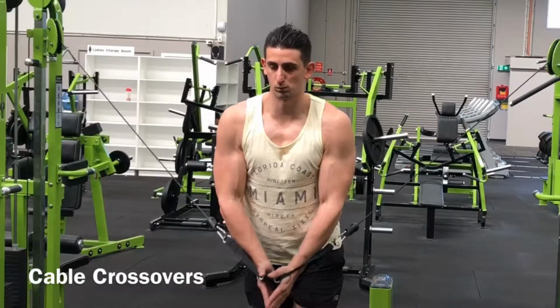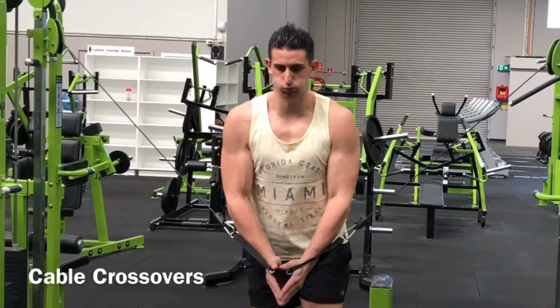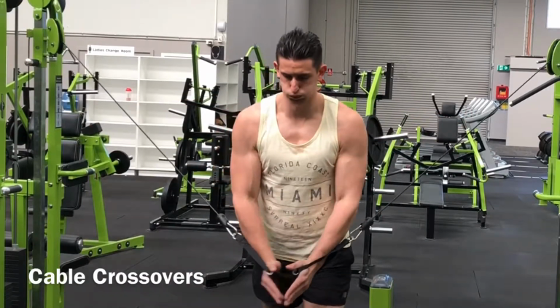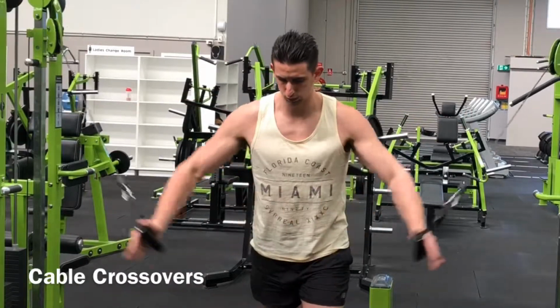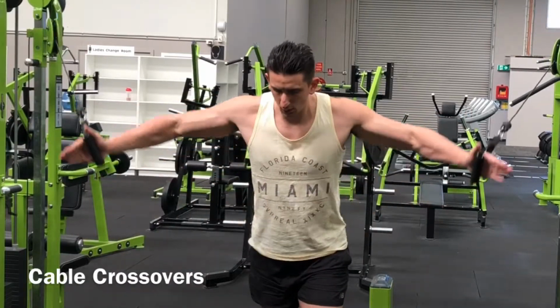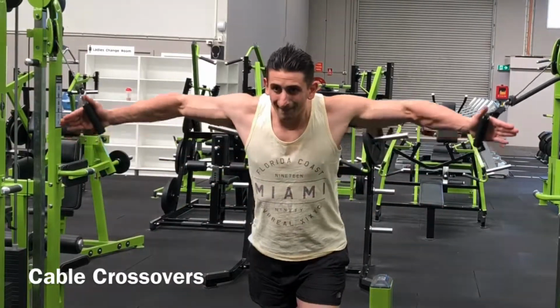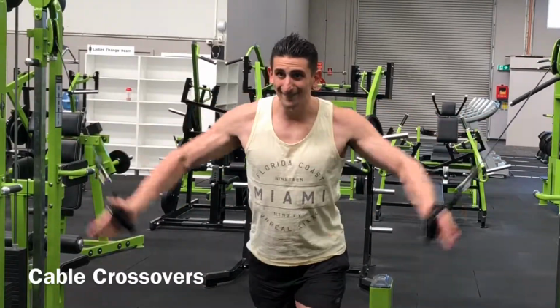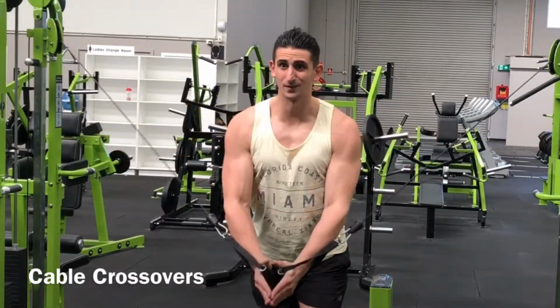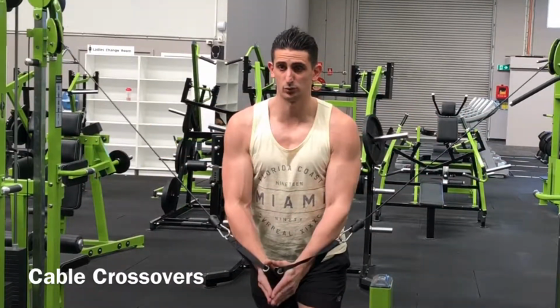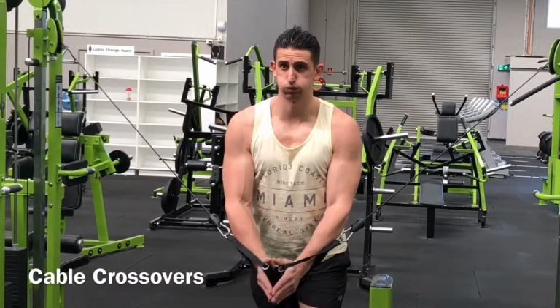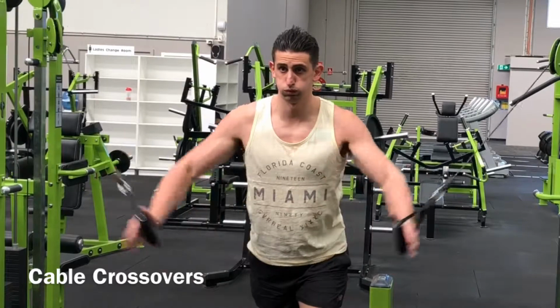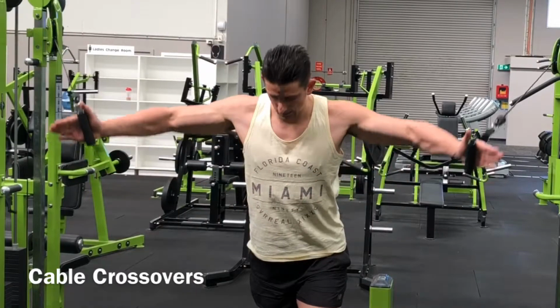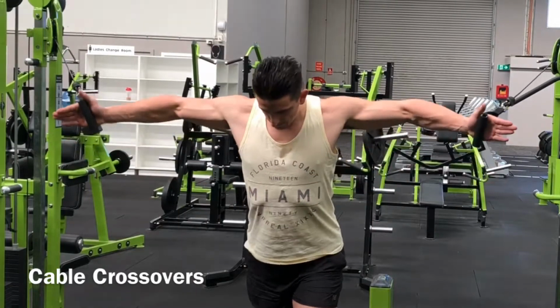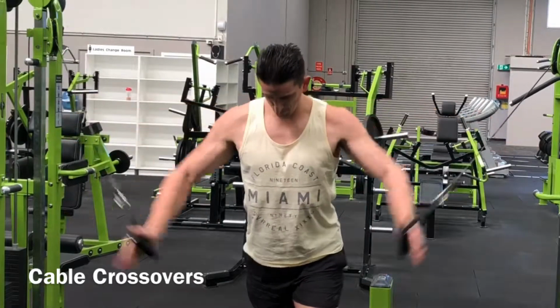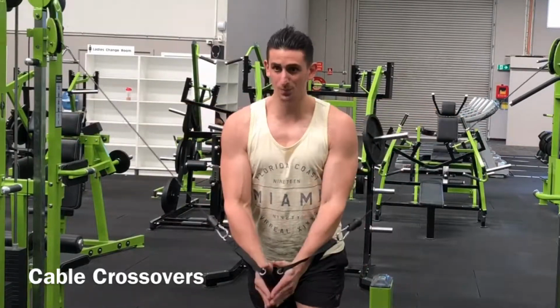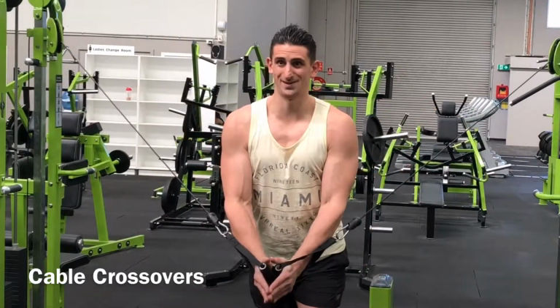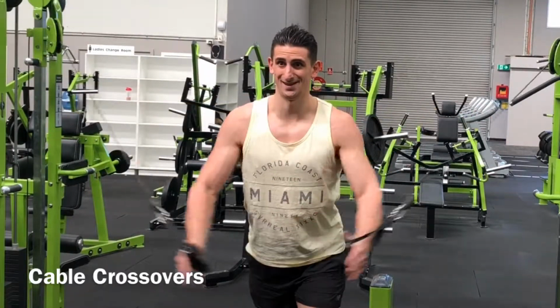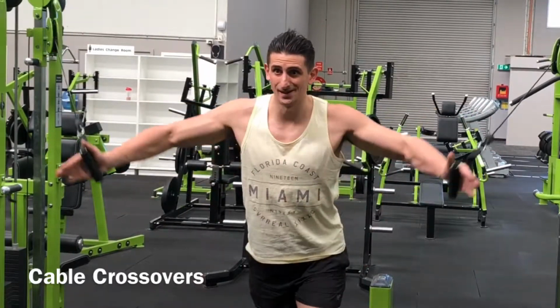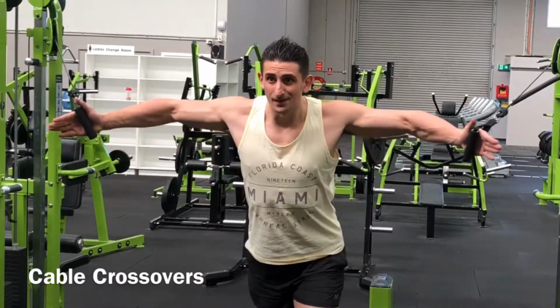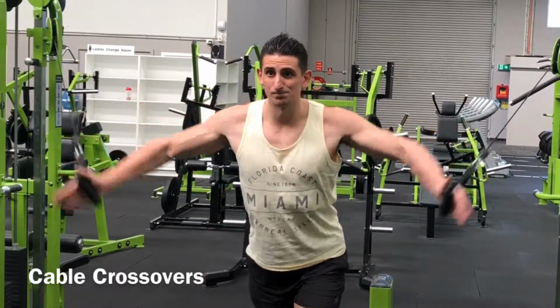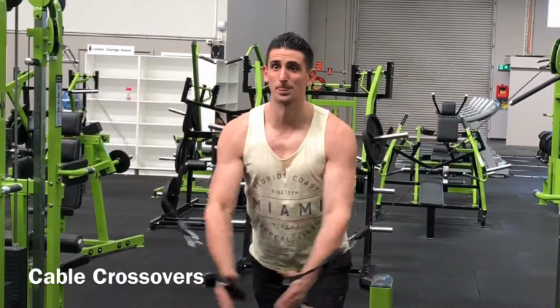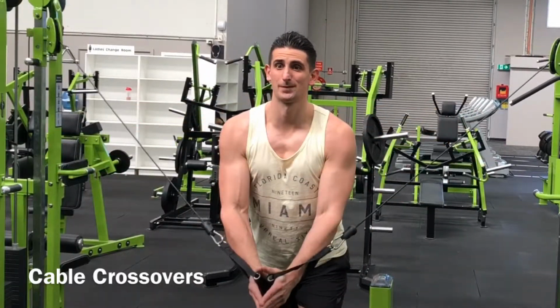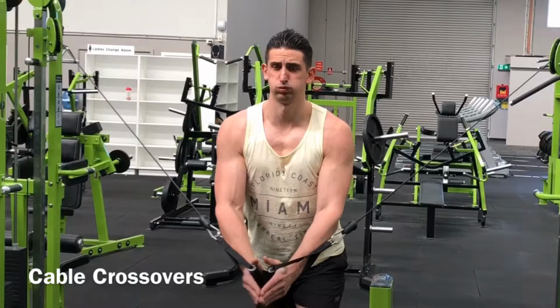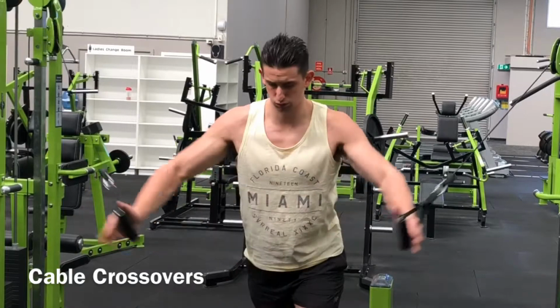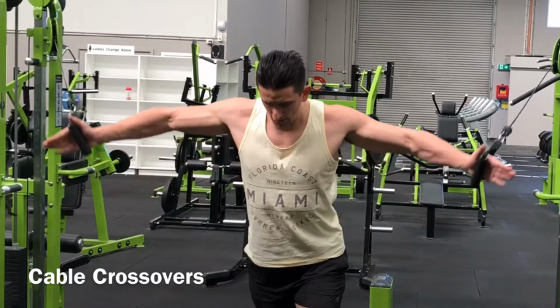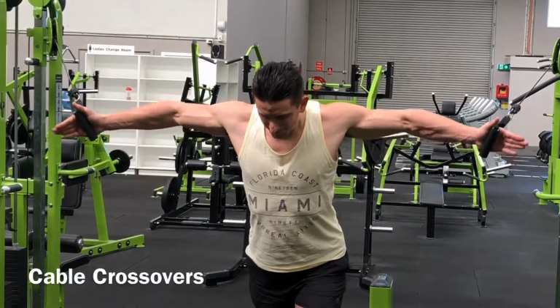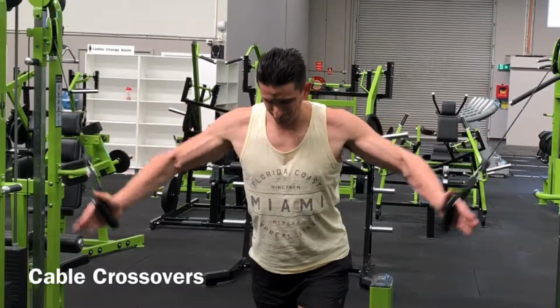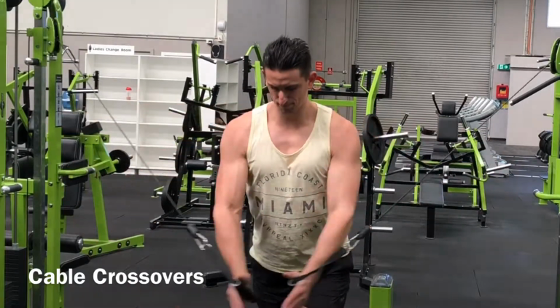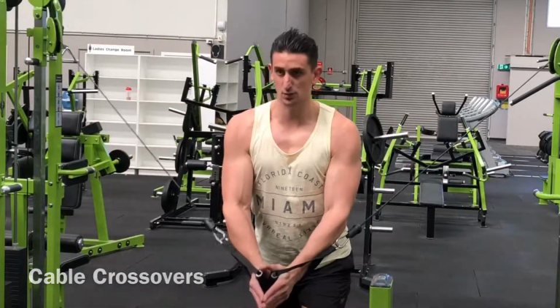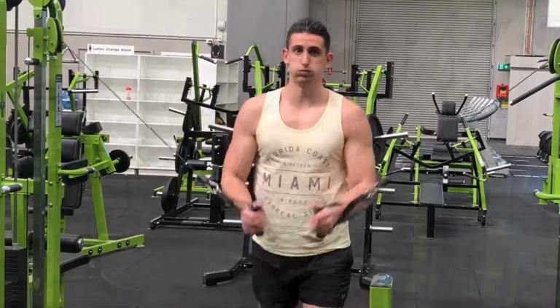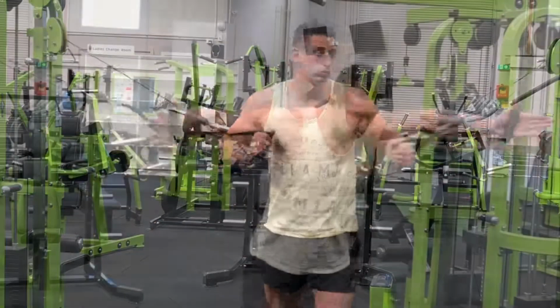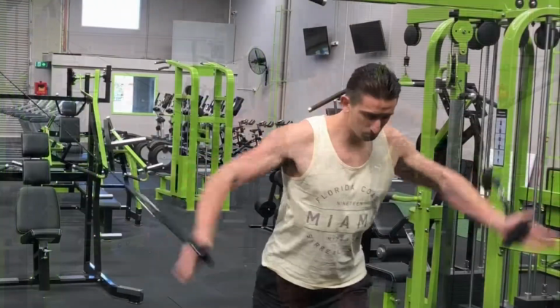Set both pulleys as high as possible and select the desired weight. Grasp both handles with a neutral grip and keep your feet in line with the pulleys. Remain upright, keep a slight bend in the elbows, and move entirely at the shoulder joint.